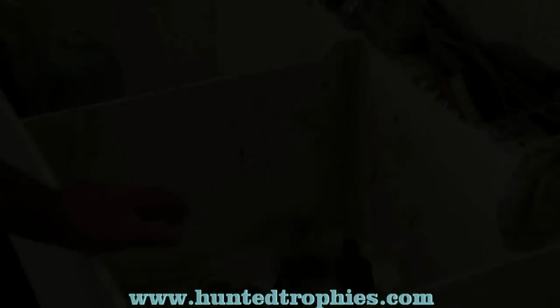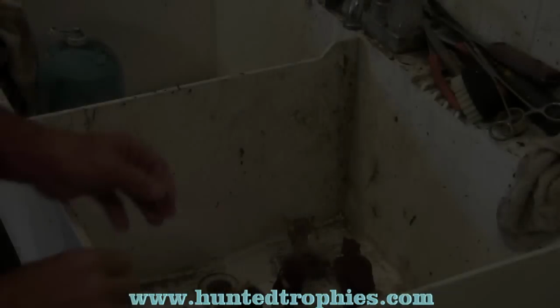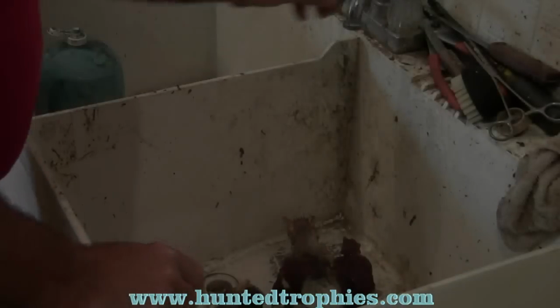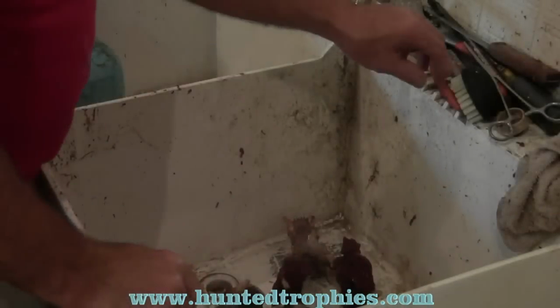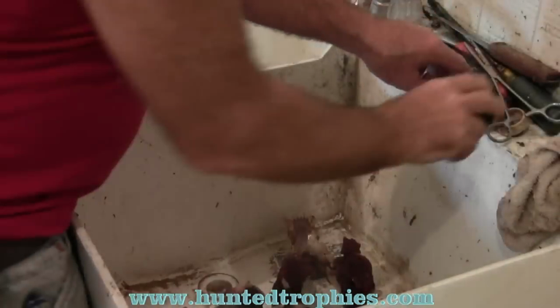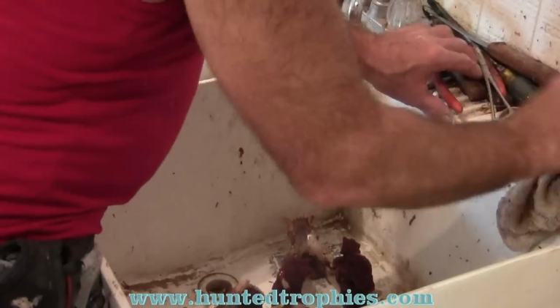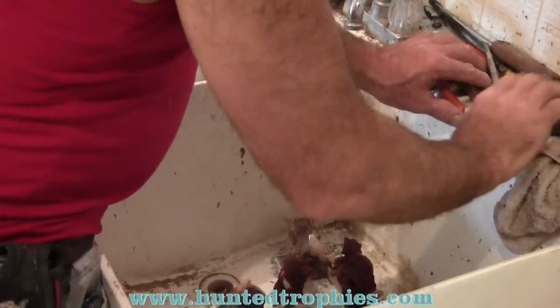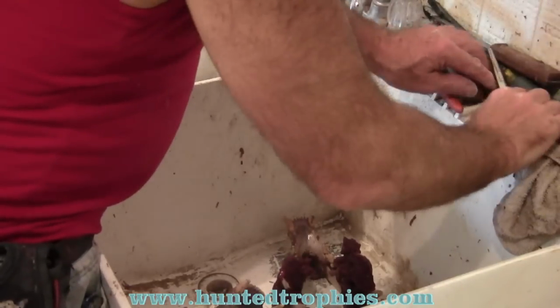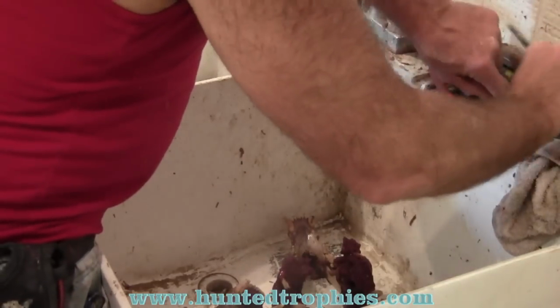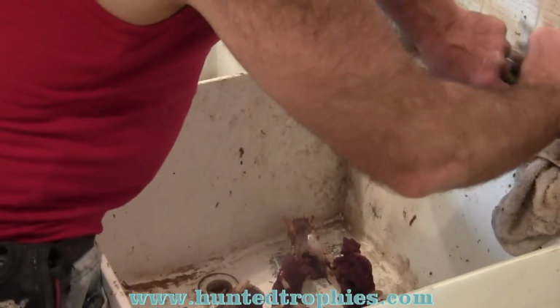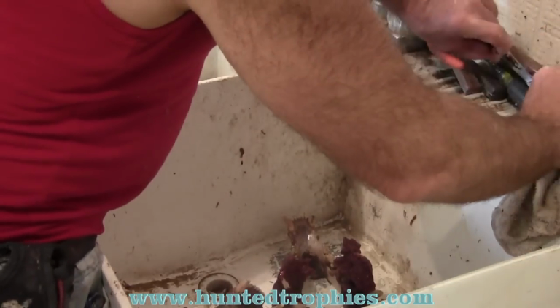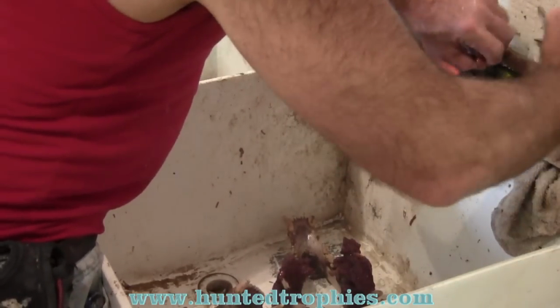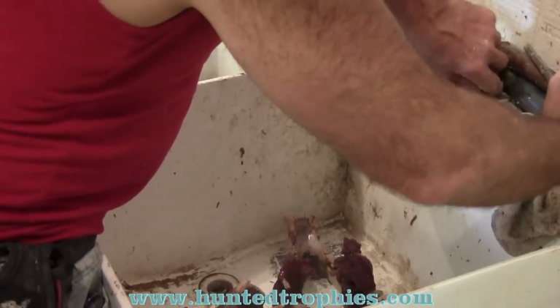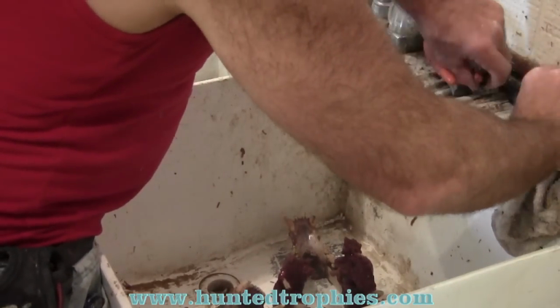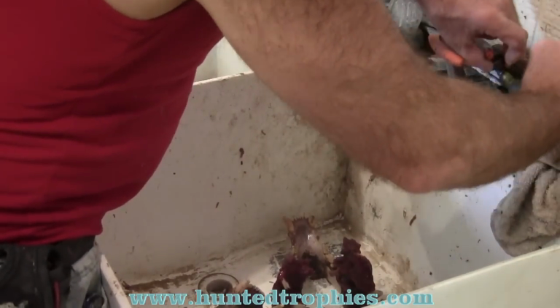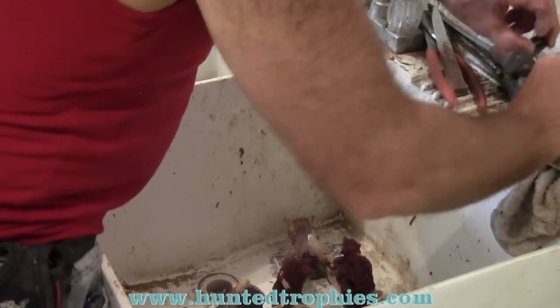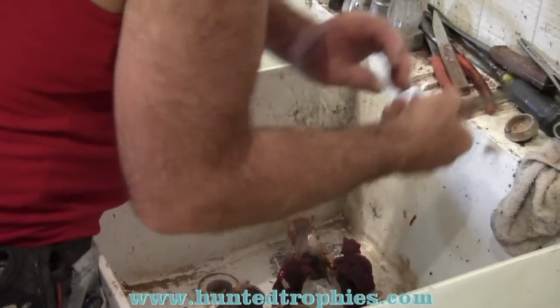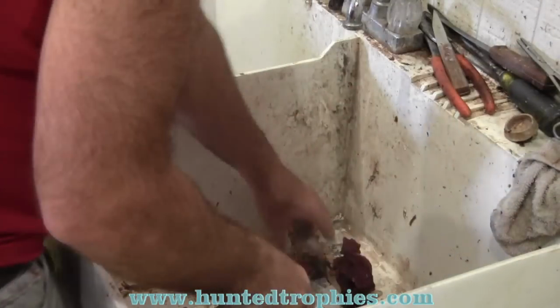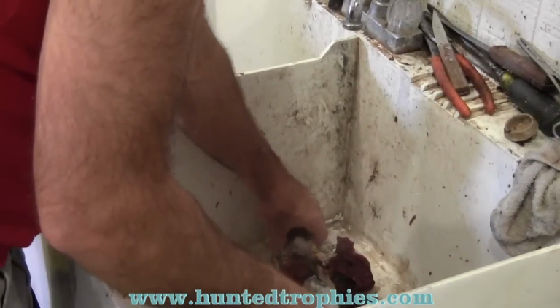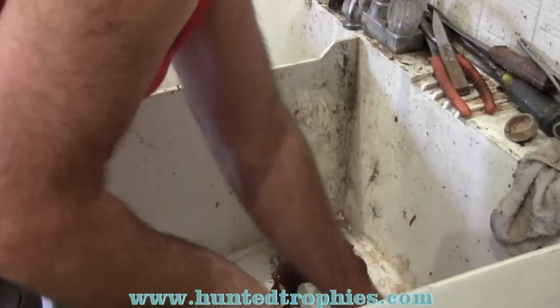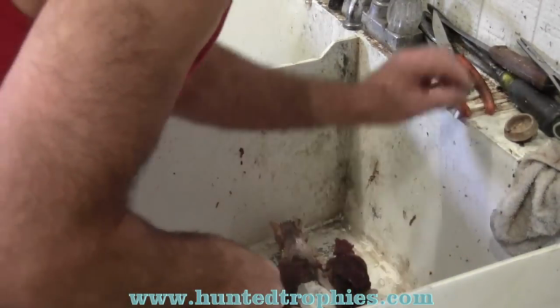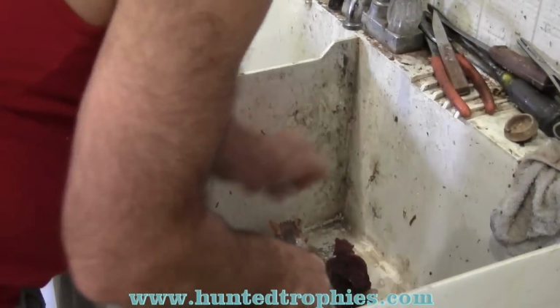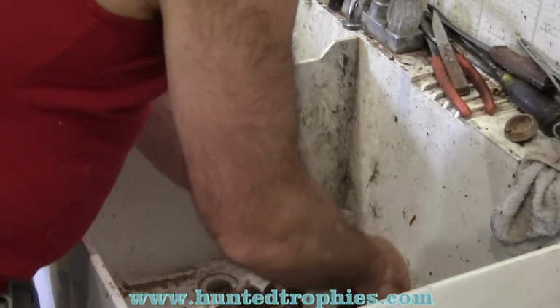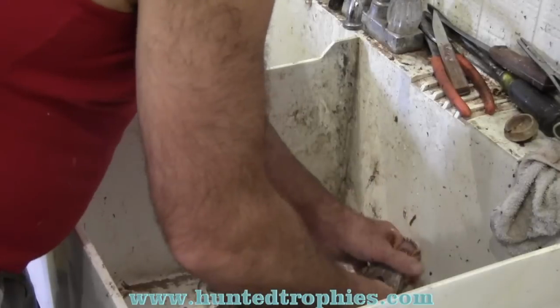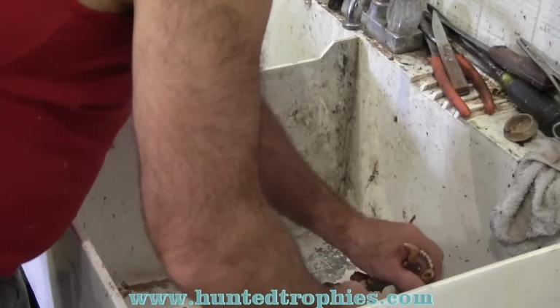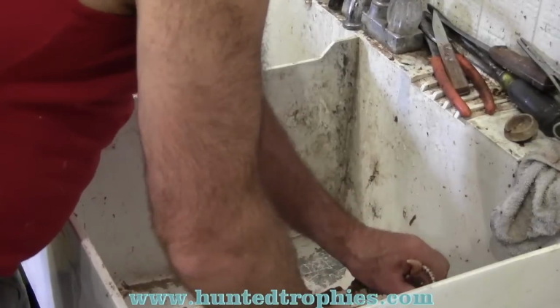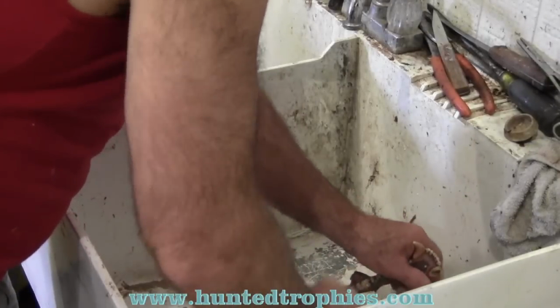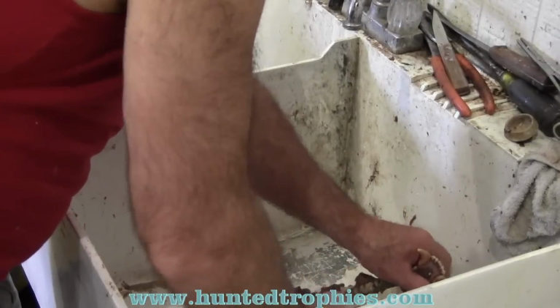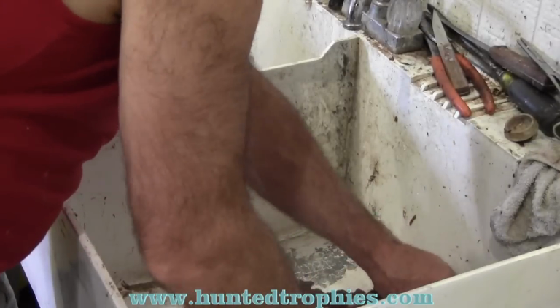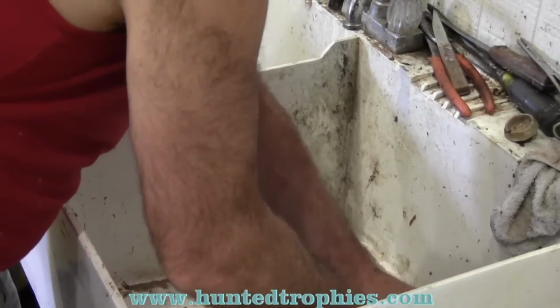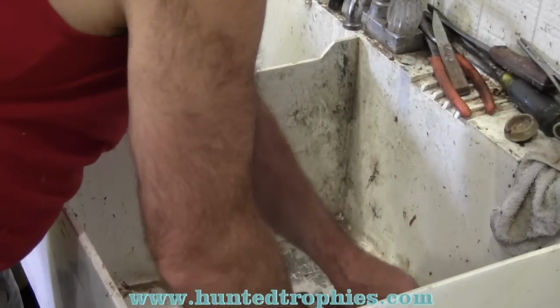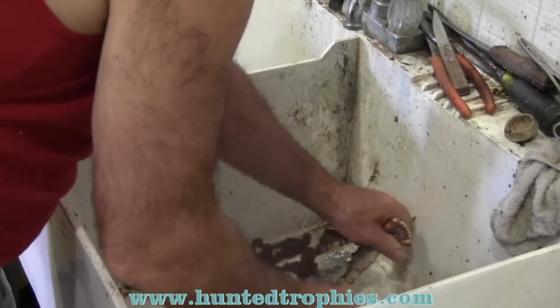It's been about 40 minutes. We checked it at about 30 minutes and decided to give it a little more time. At this point we're going to proceed to scrape off what we can again.